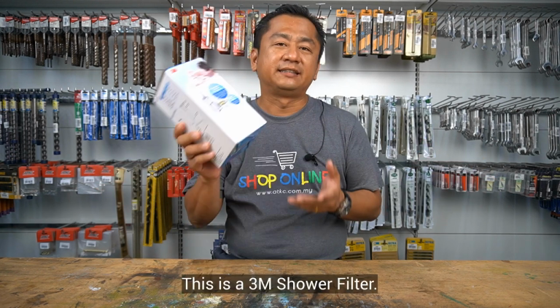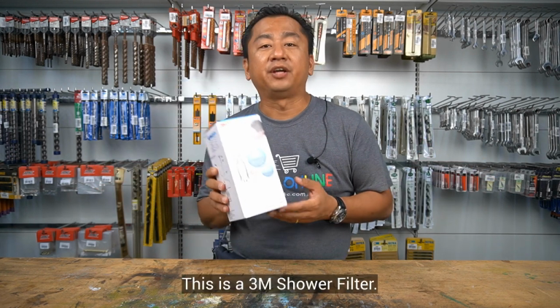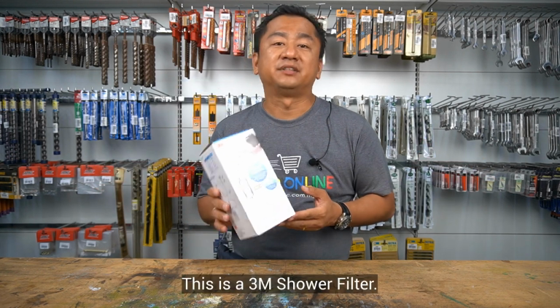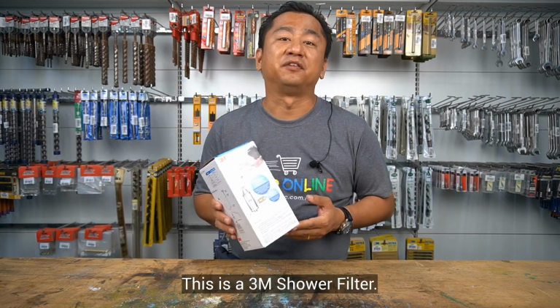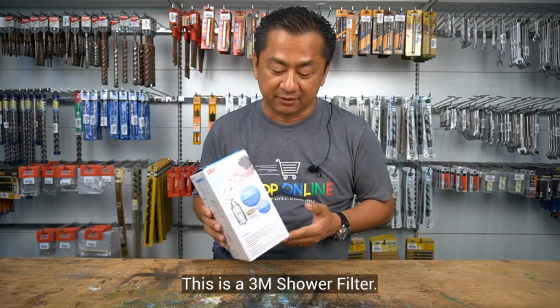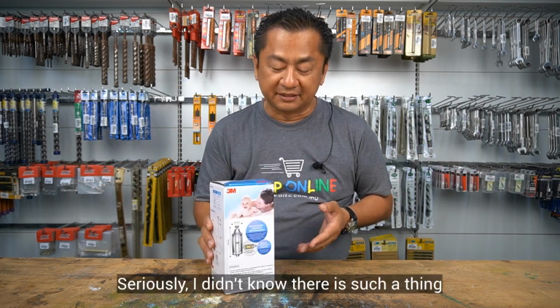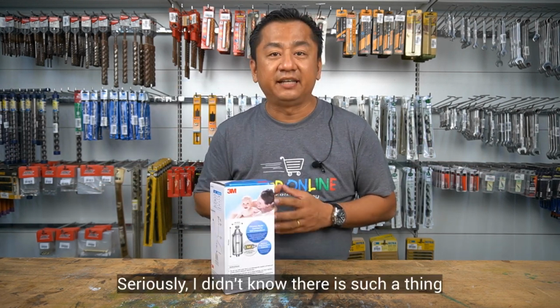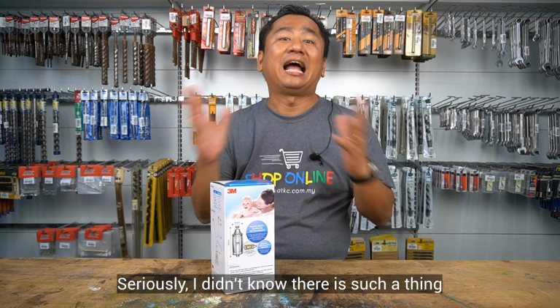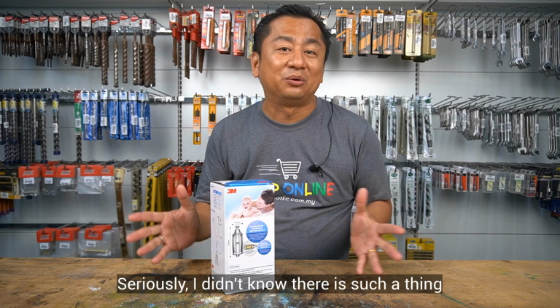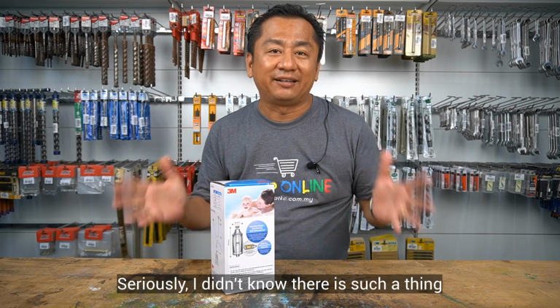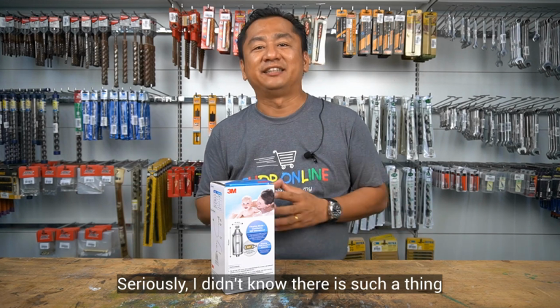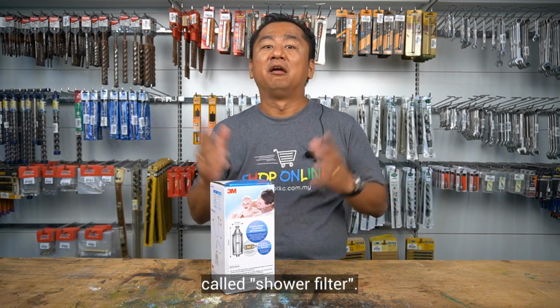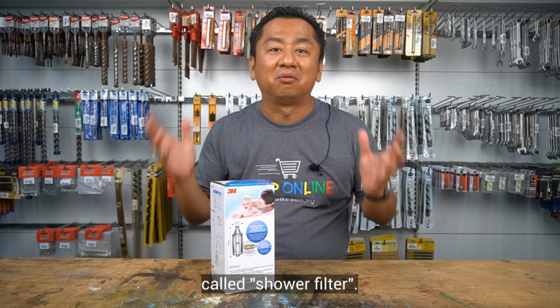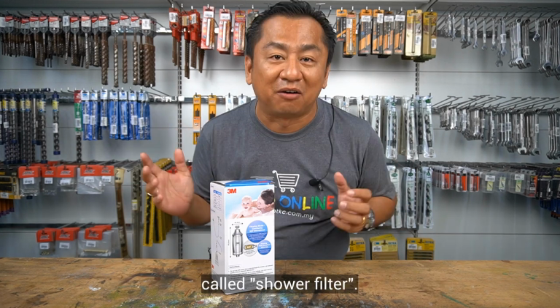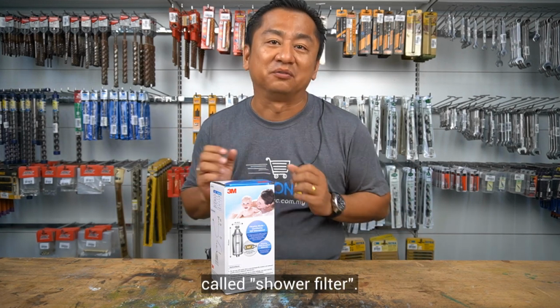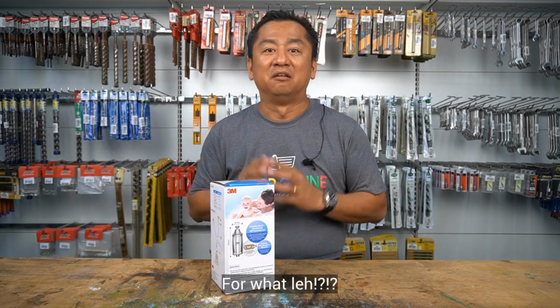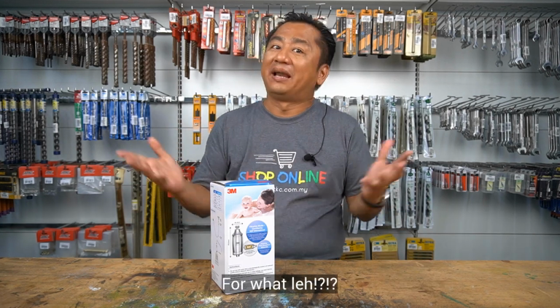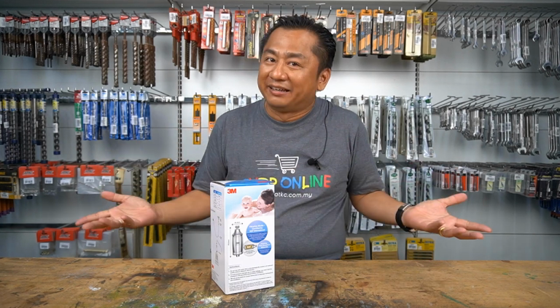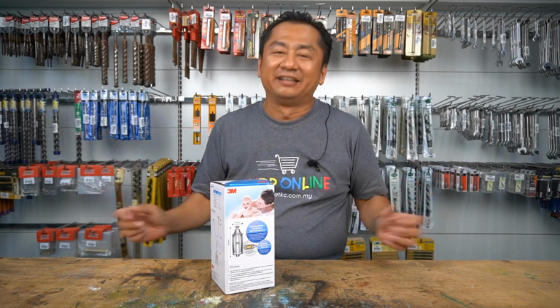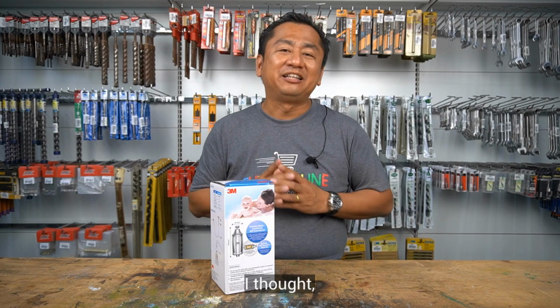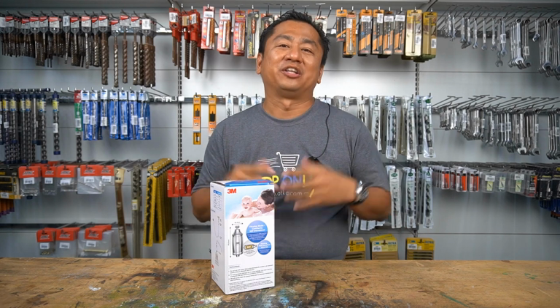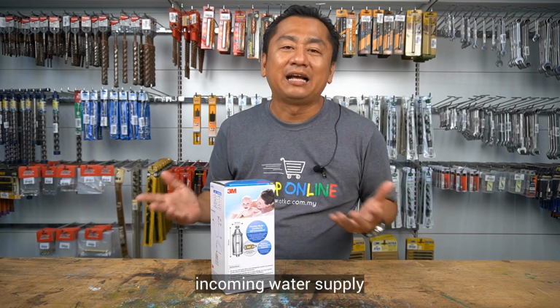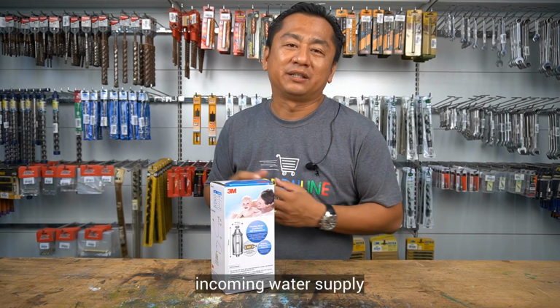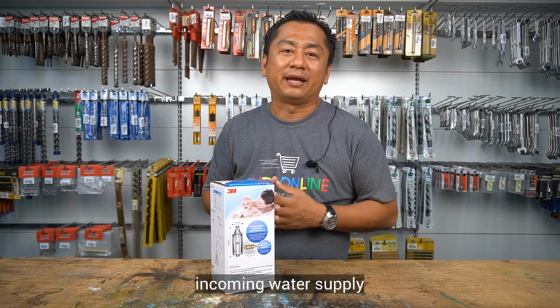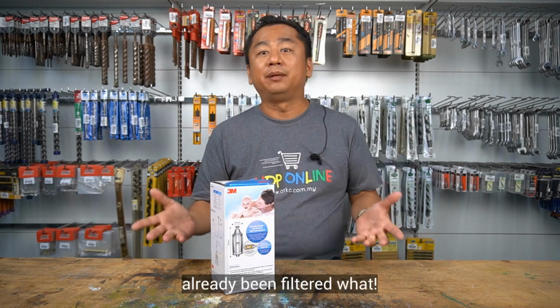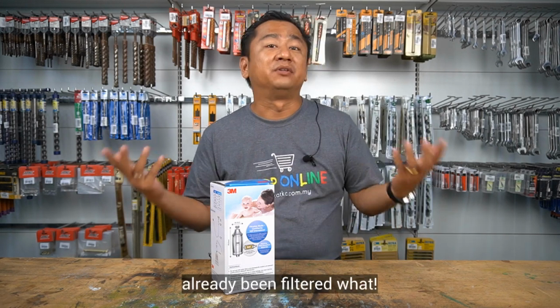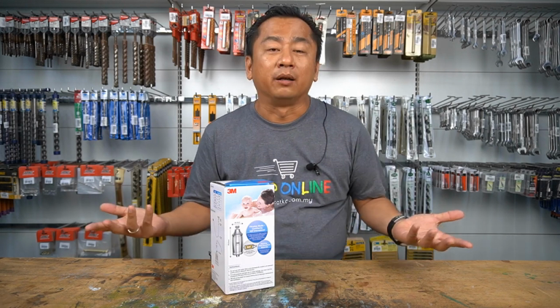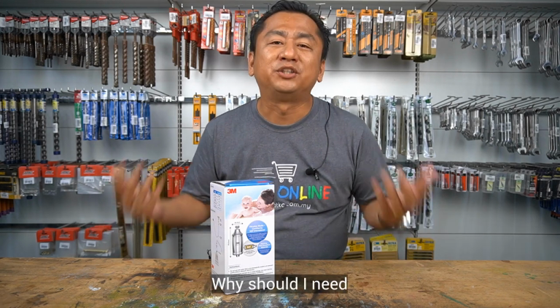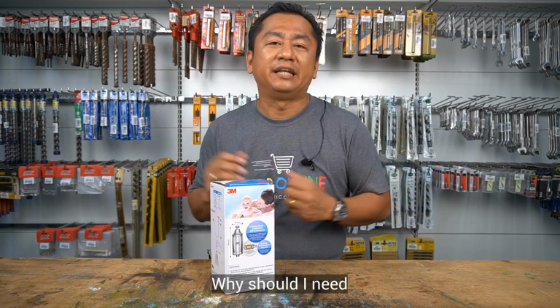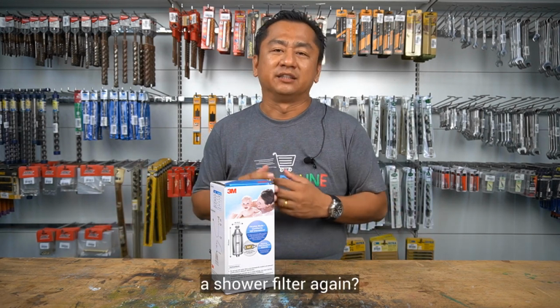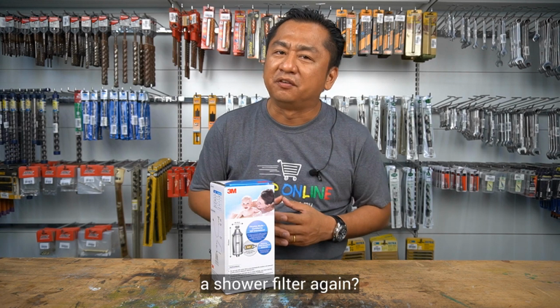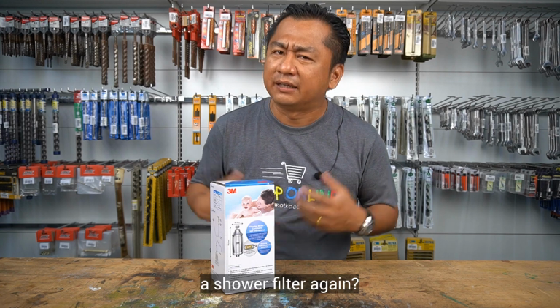This is a 3A shower filter. Seriously, I didn't know there is such a thing called a shower filter. For what? I thought incoming water supply already been filtered. Why should I need a shower filter again?